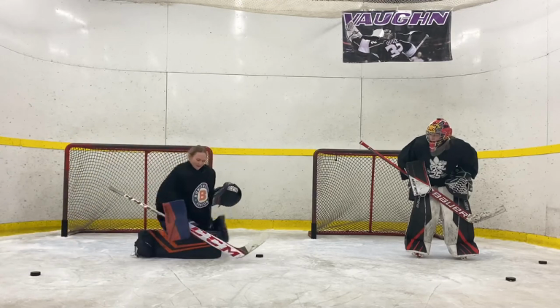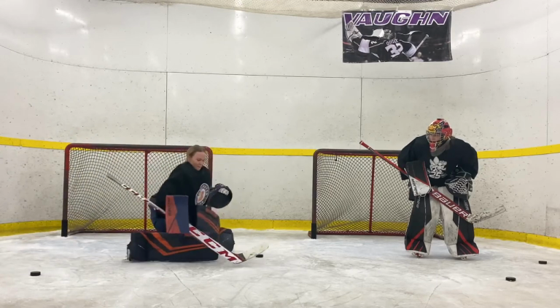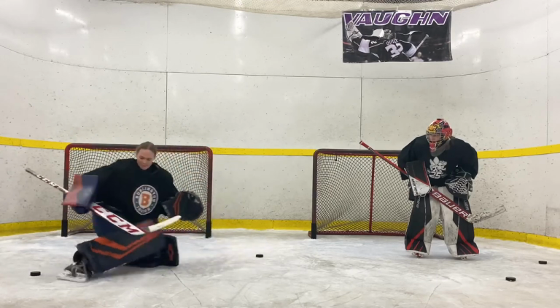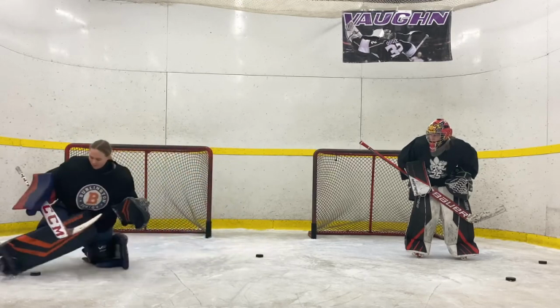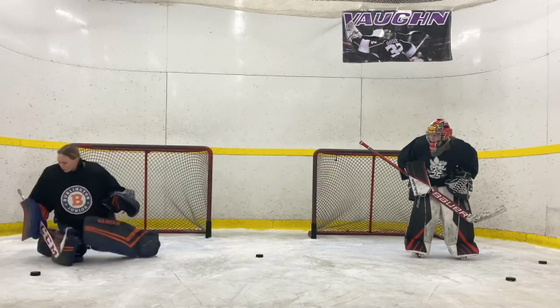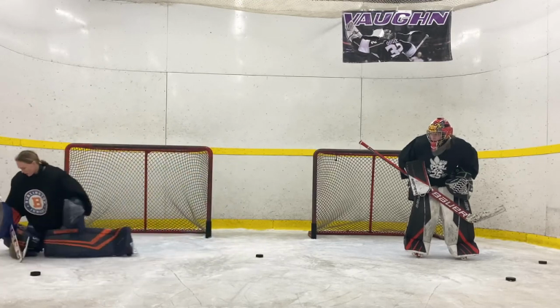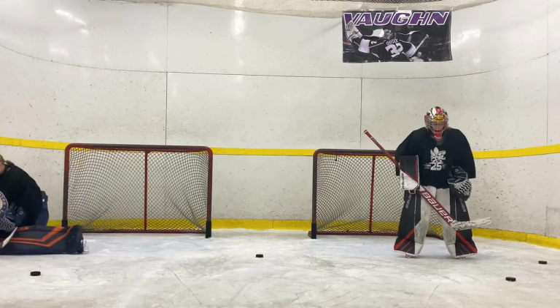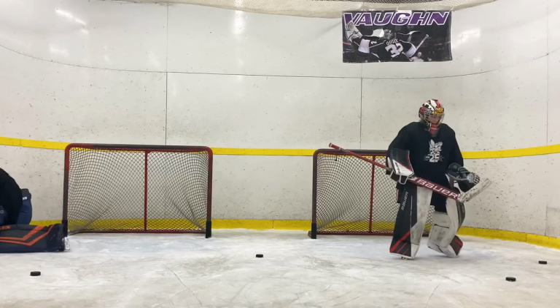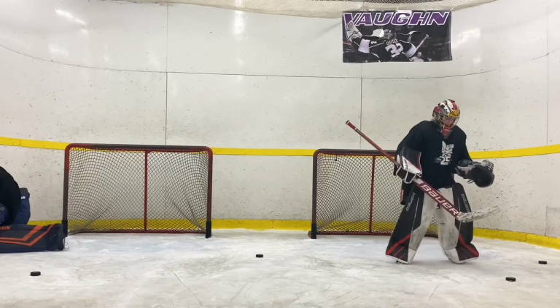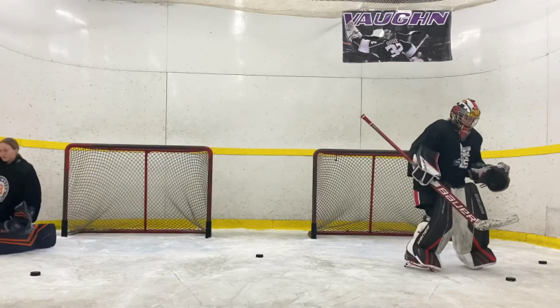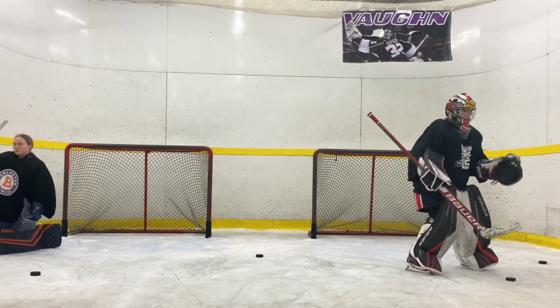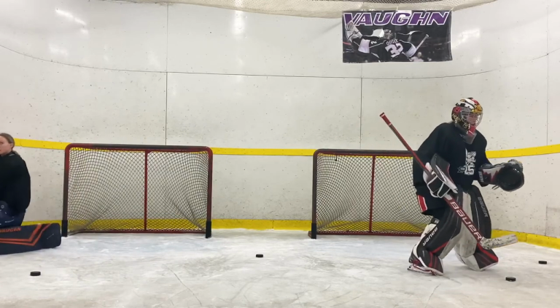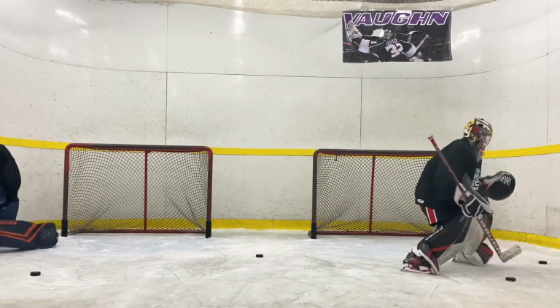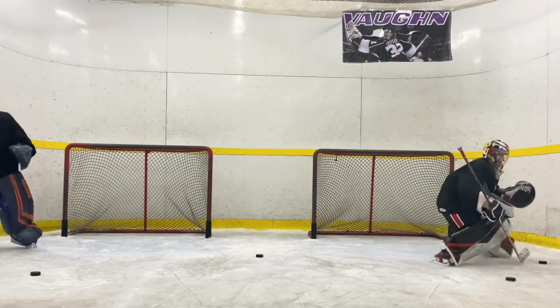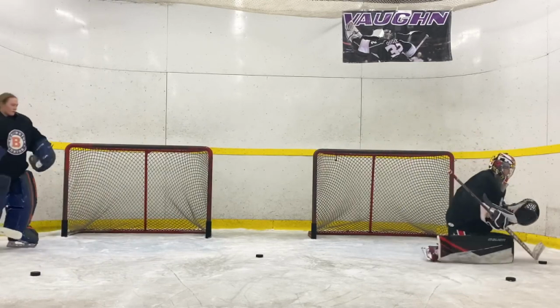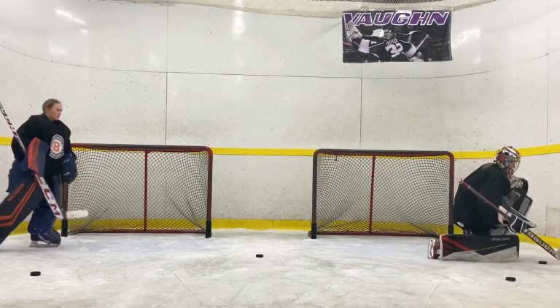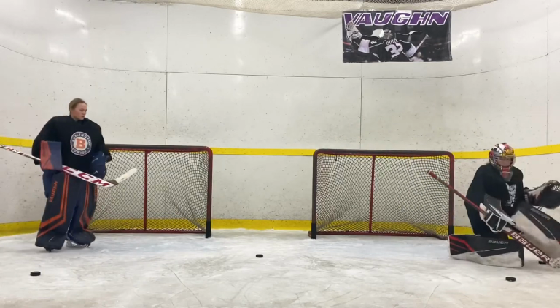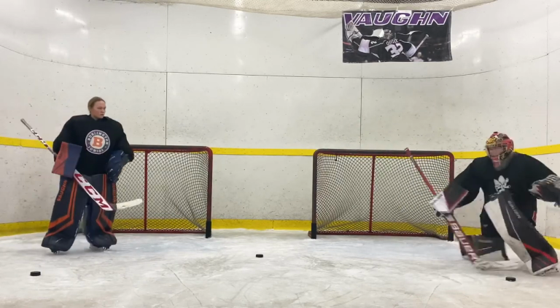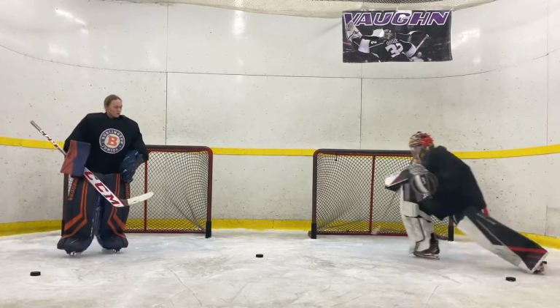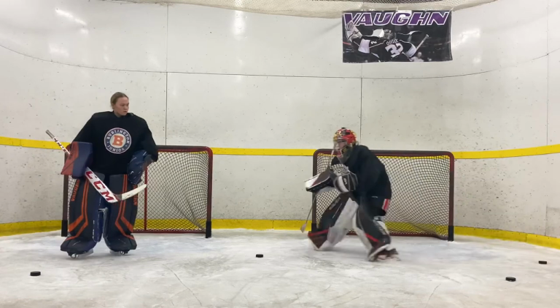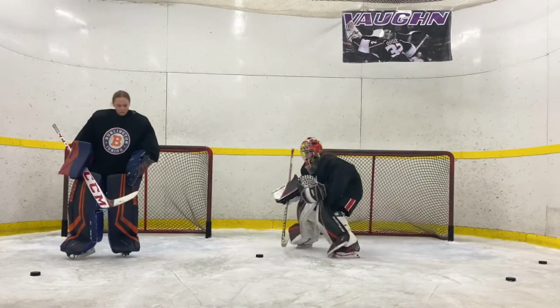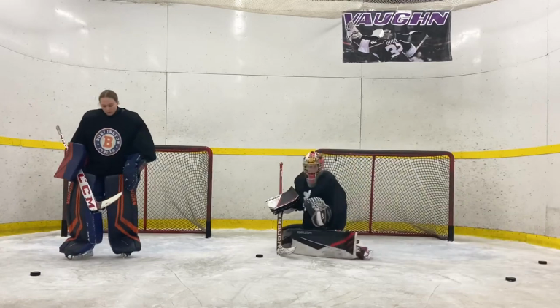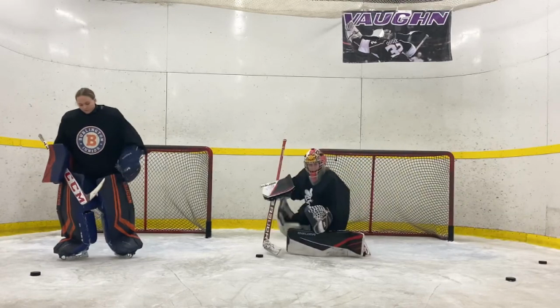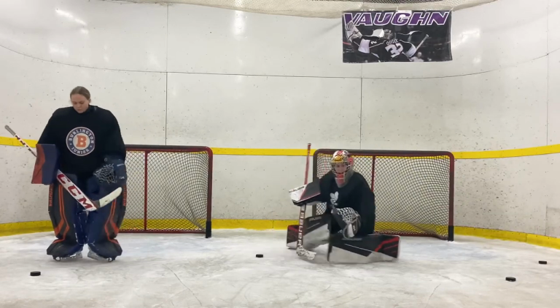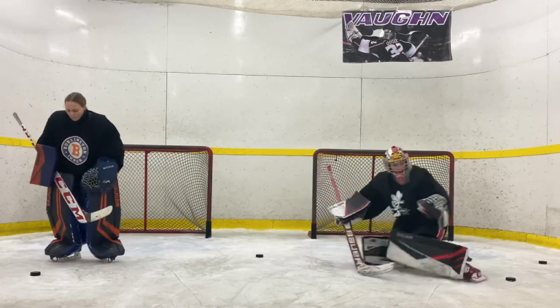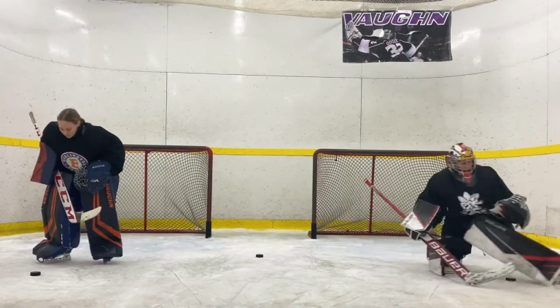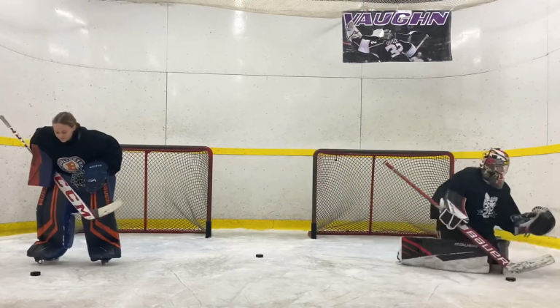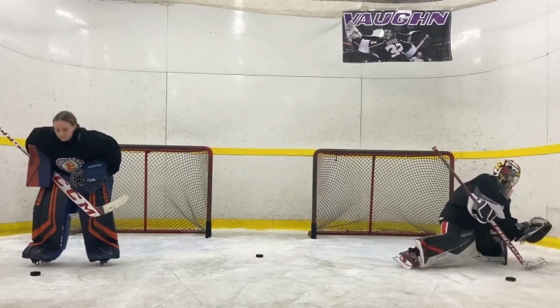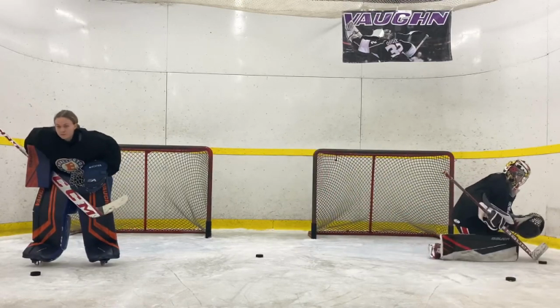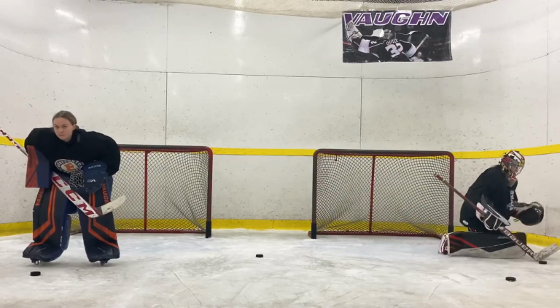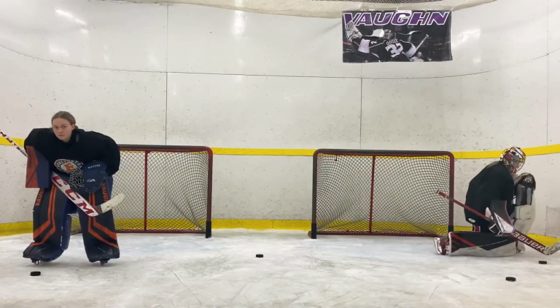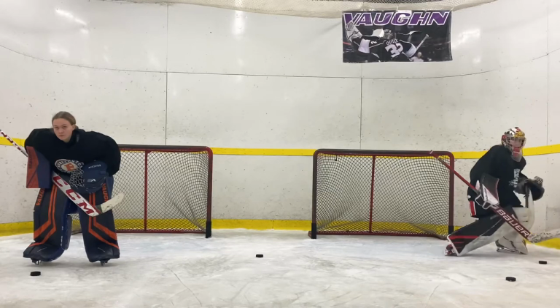Look. Look. Smother. Good. Feel that edge. Recover. Push. That a girl. Smother. Good. Much smoother — that was much better.